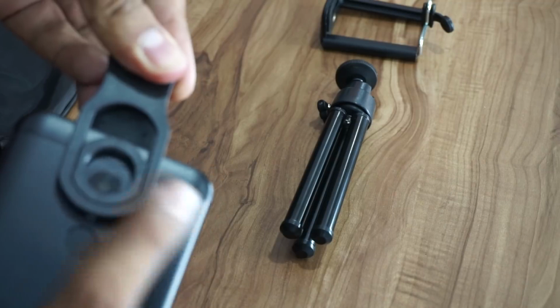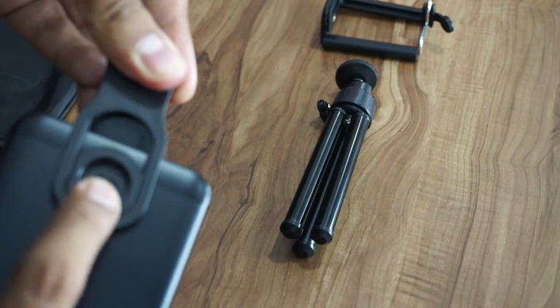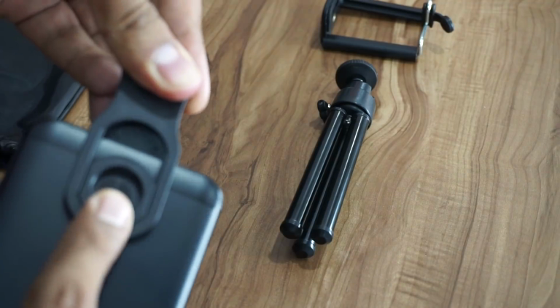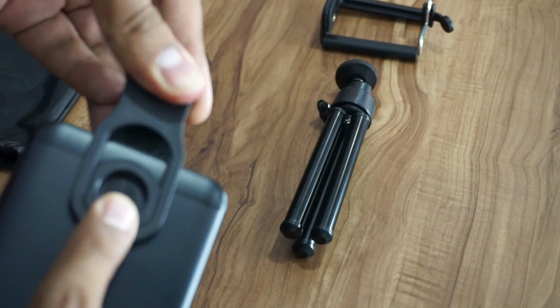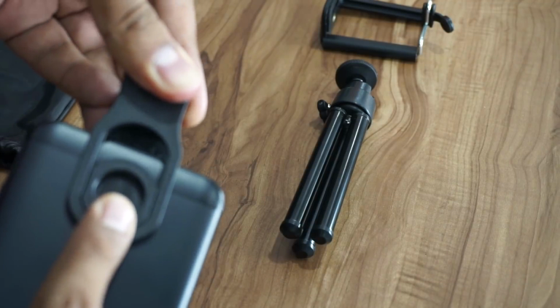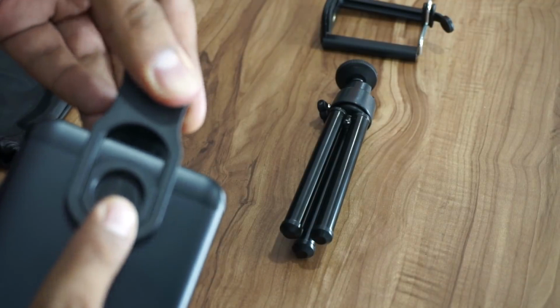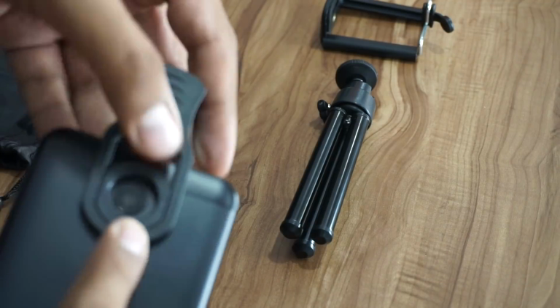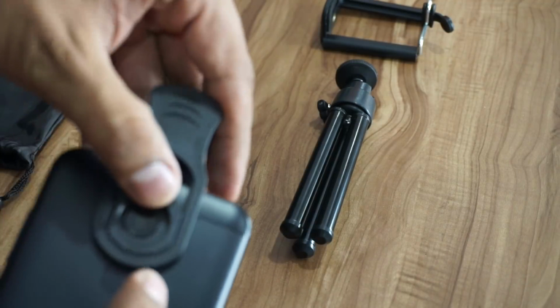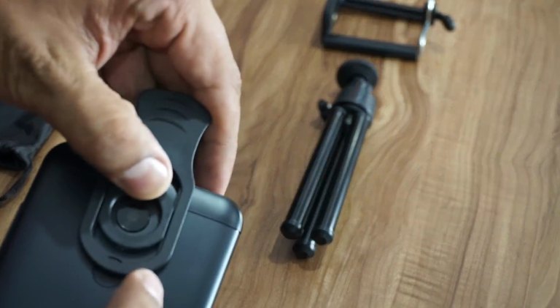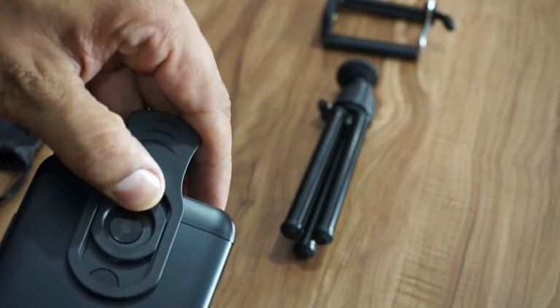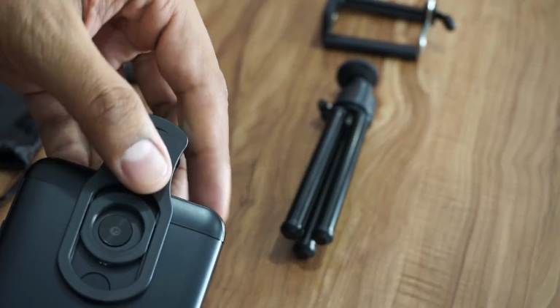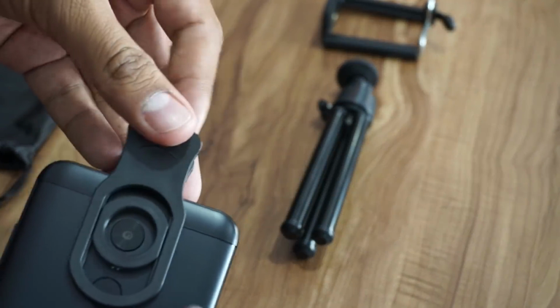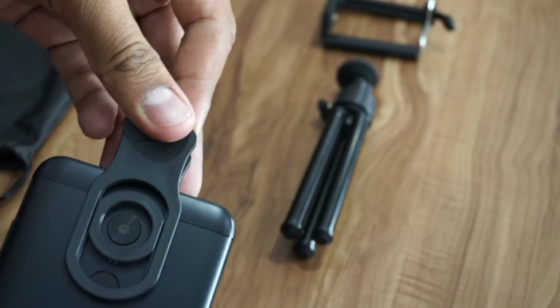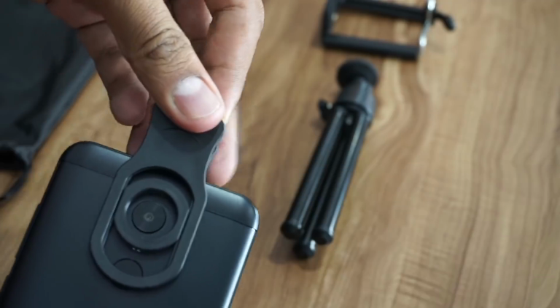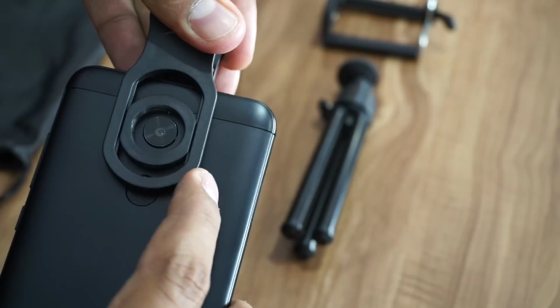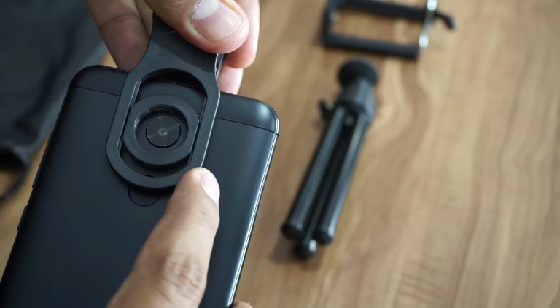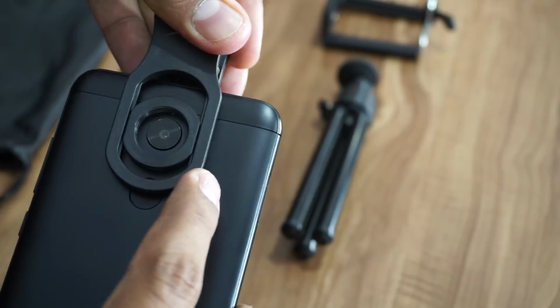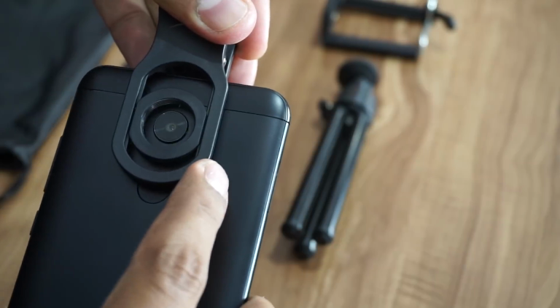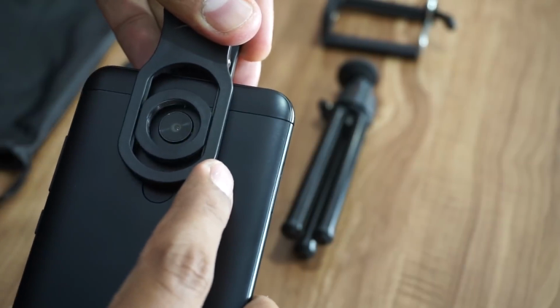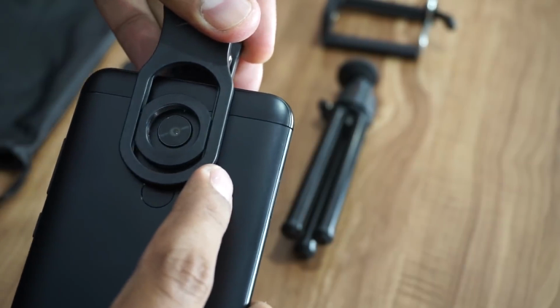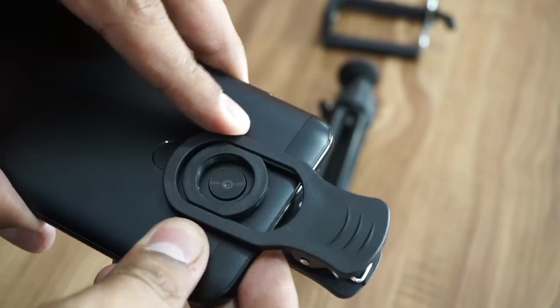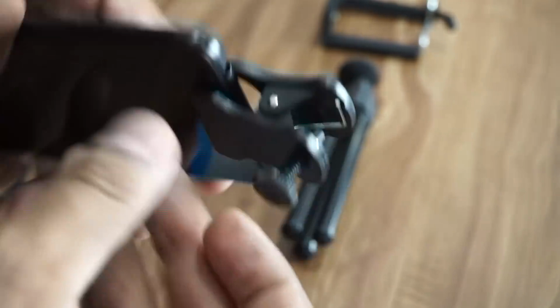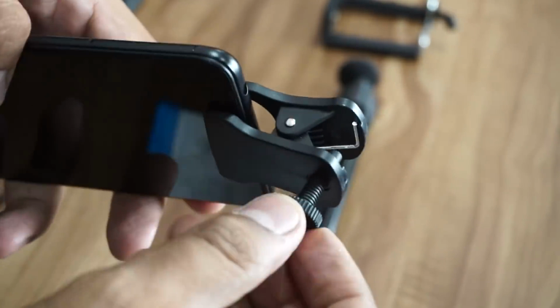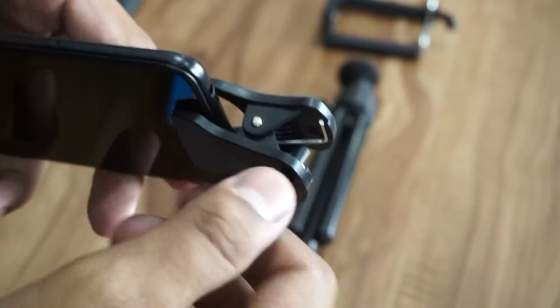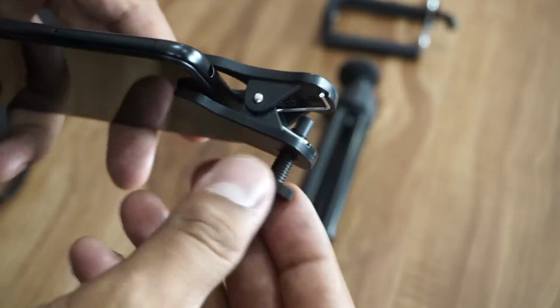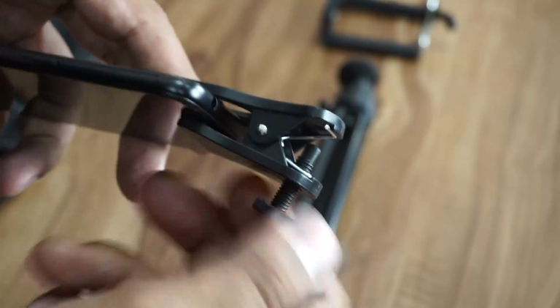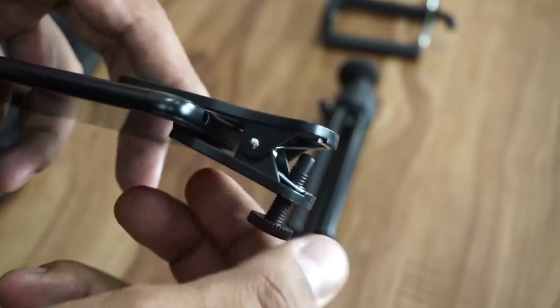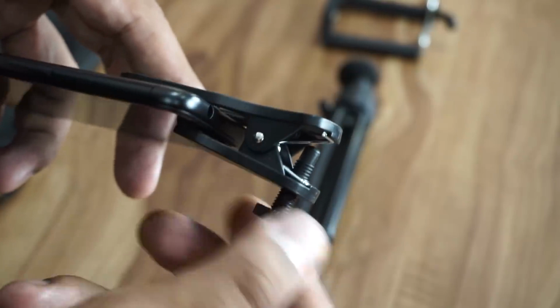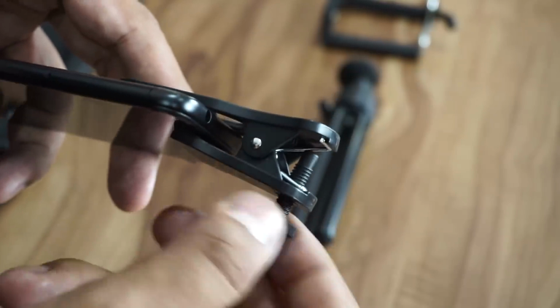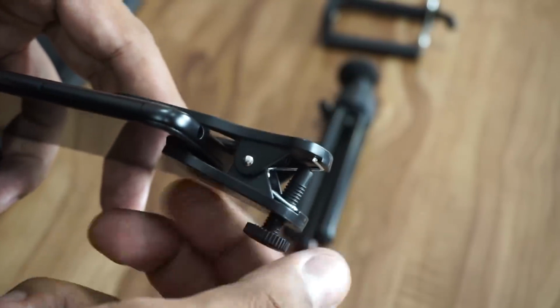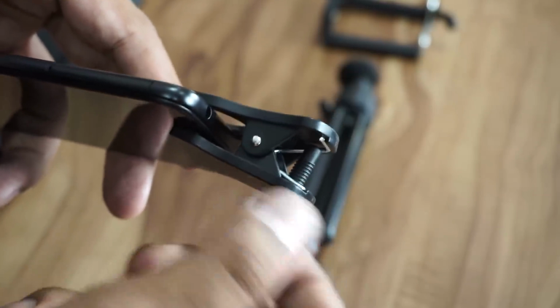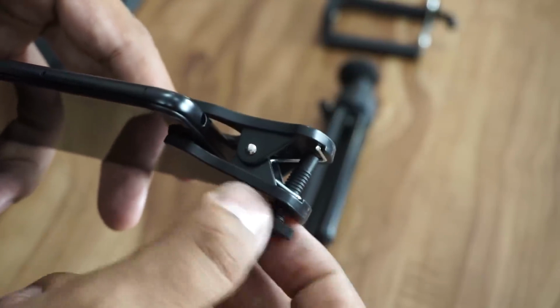Once you place the clip properly on the smartphone, you can tighten the screw and fix the position of it.